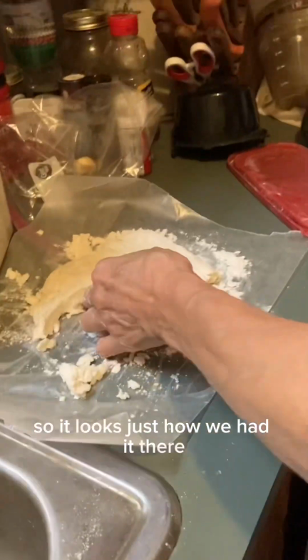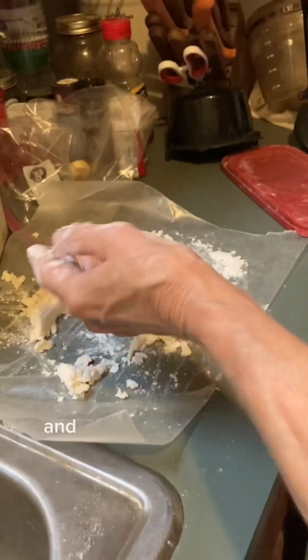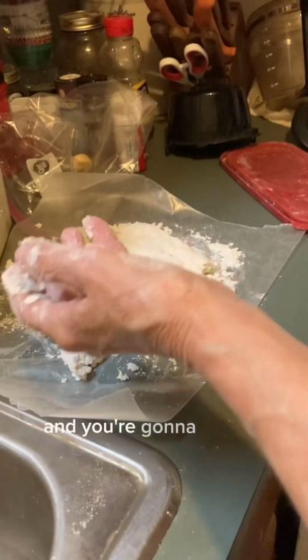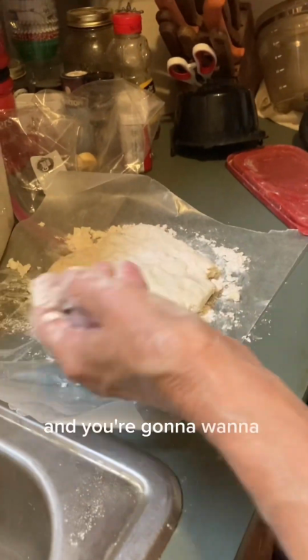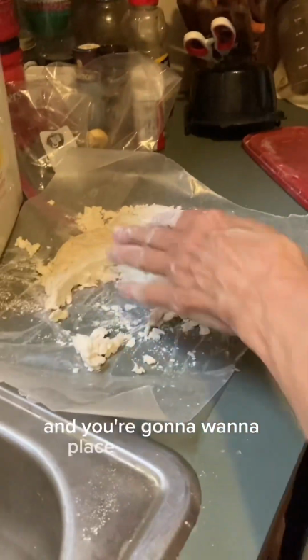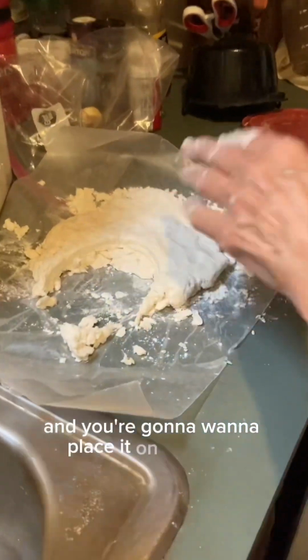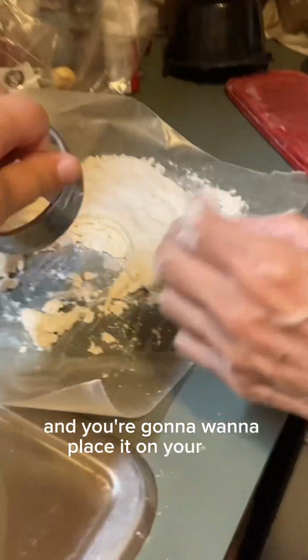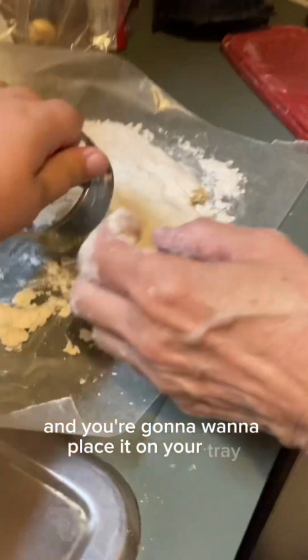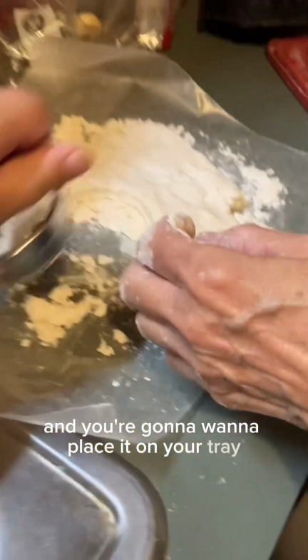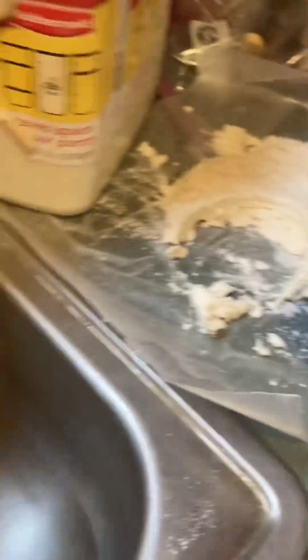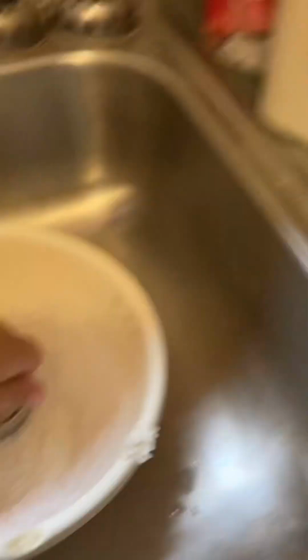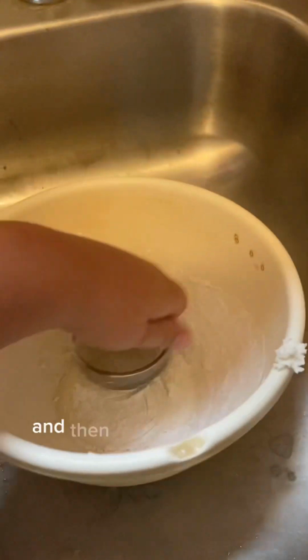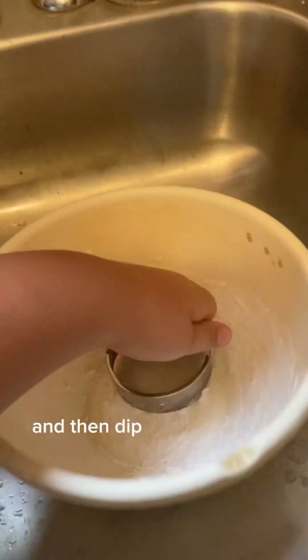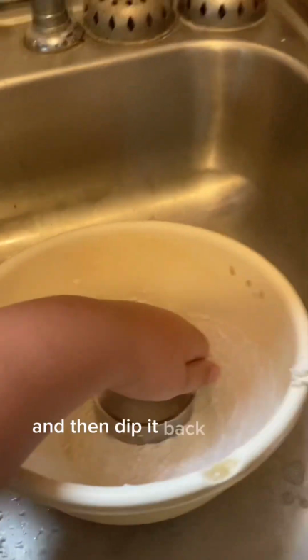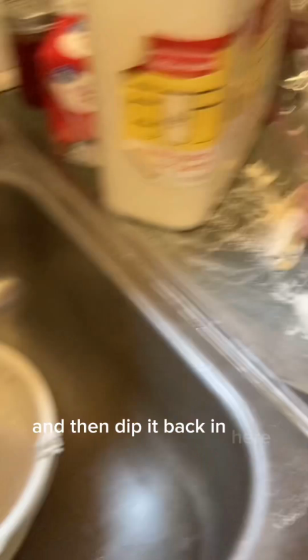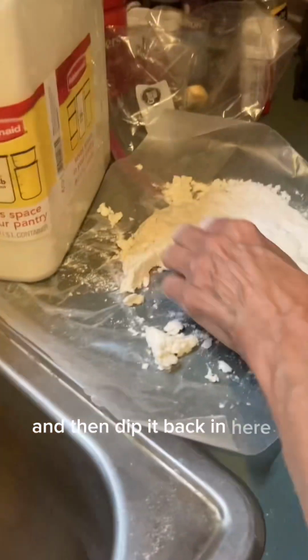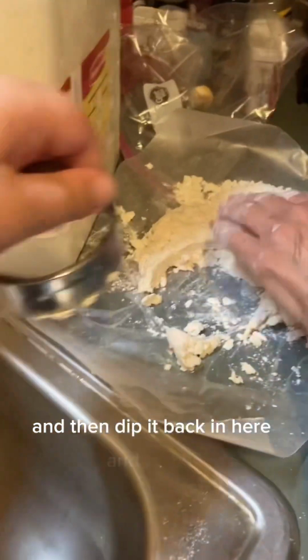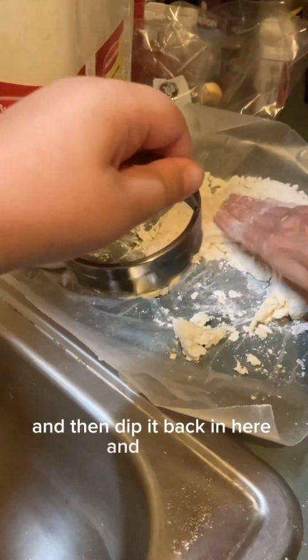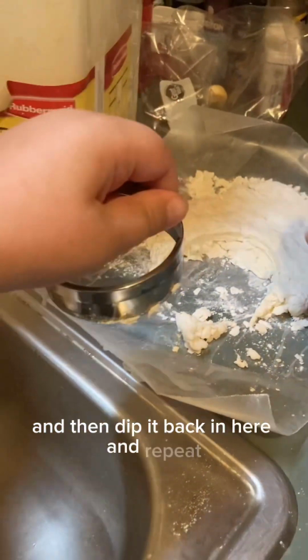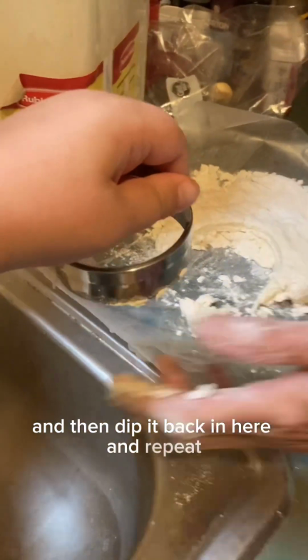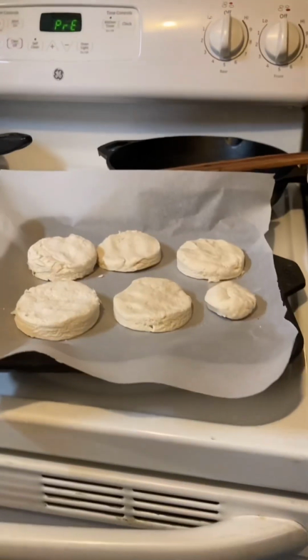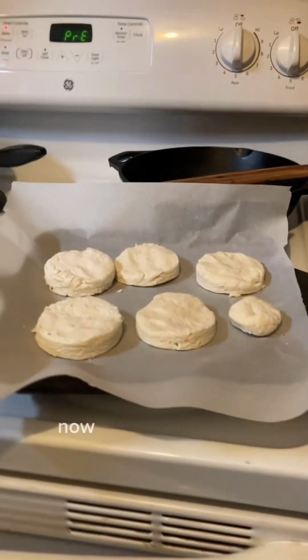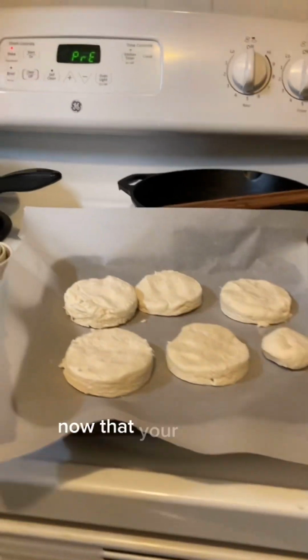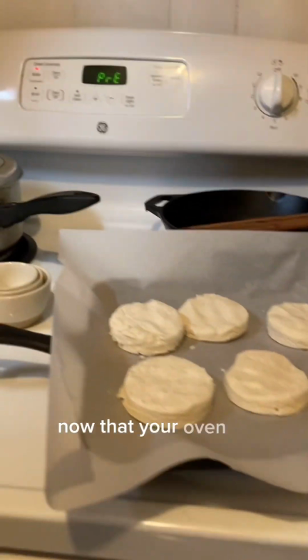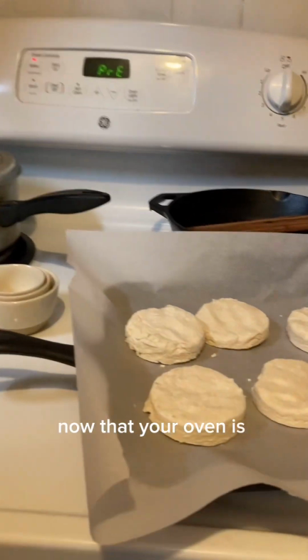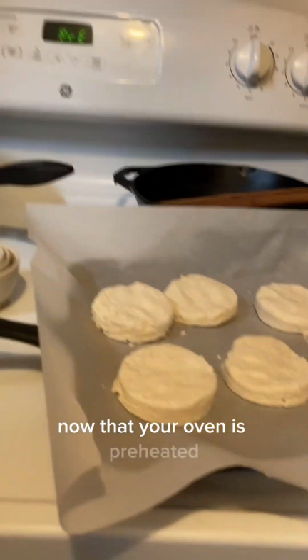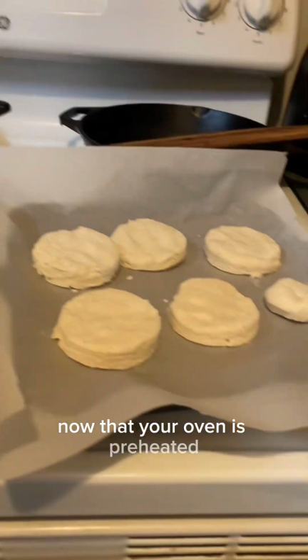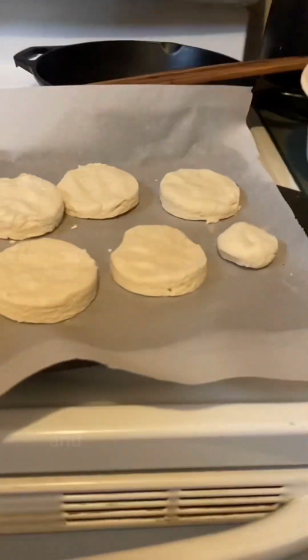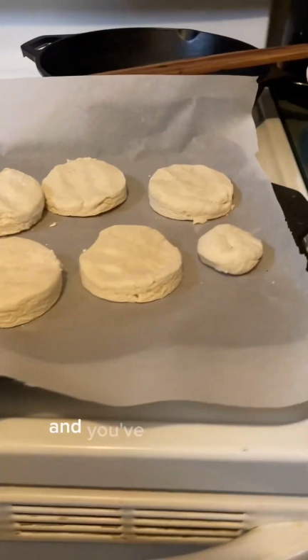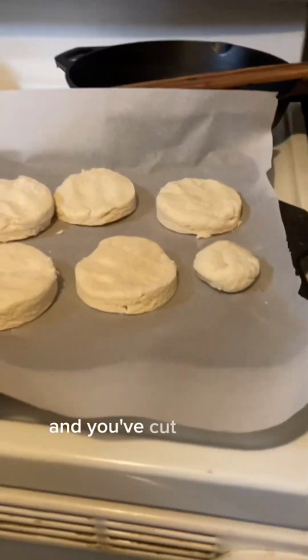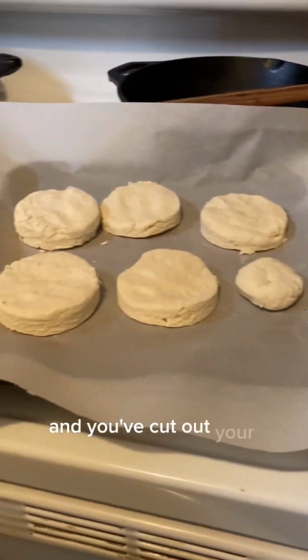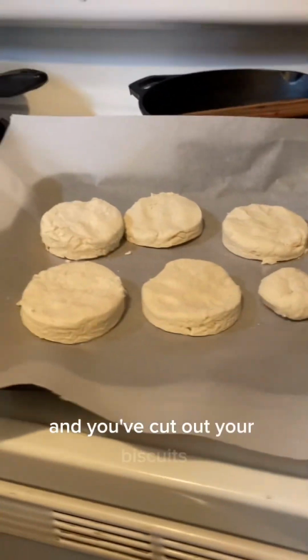And you're going to want to place it on your tray. And then dip it back in here and repeat.